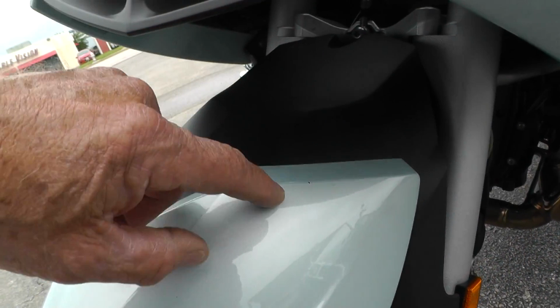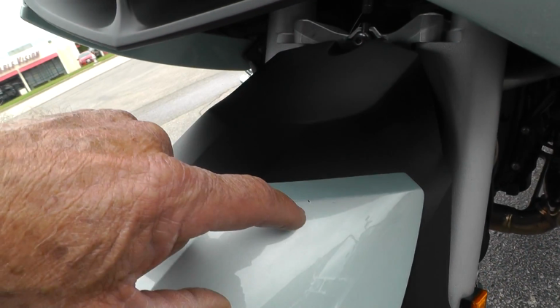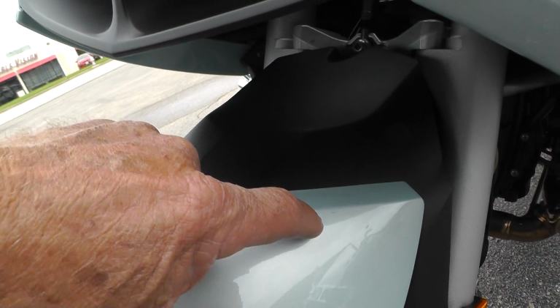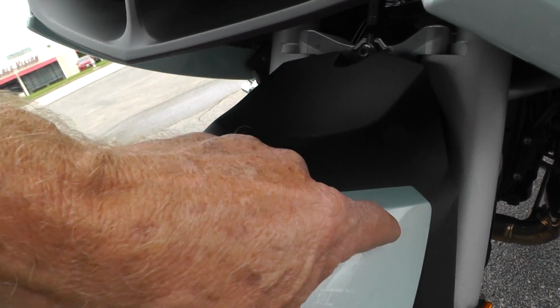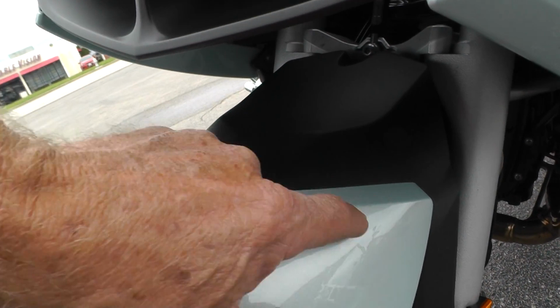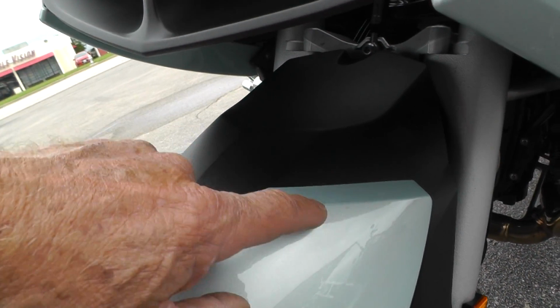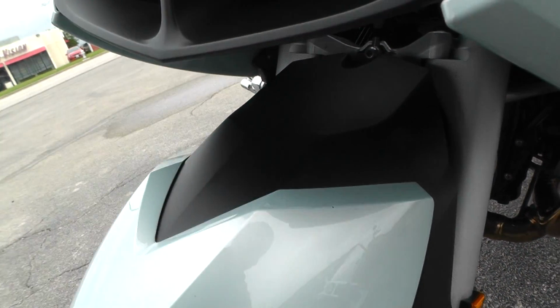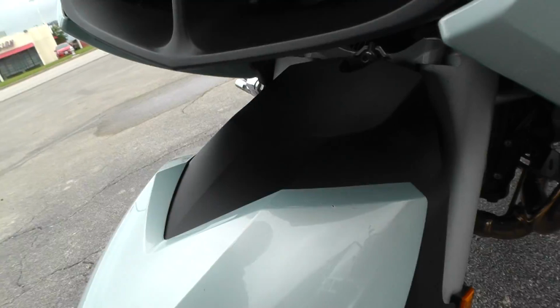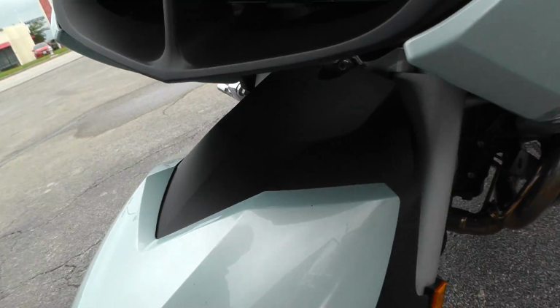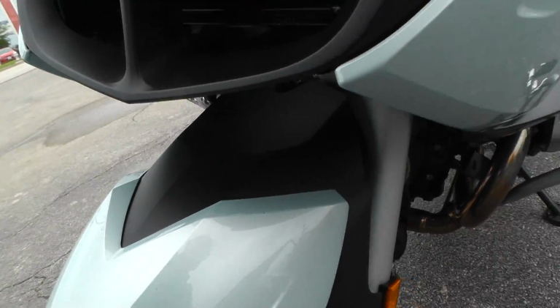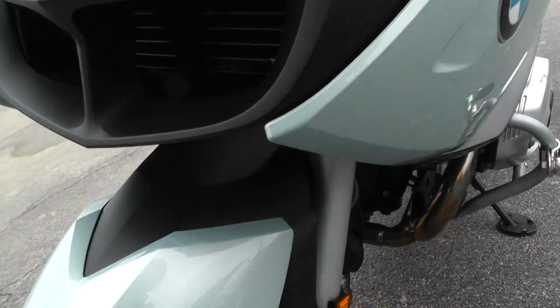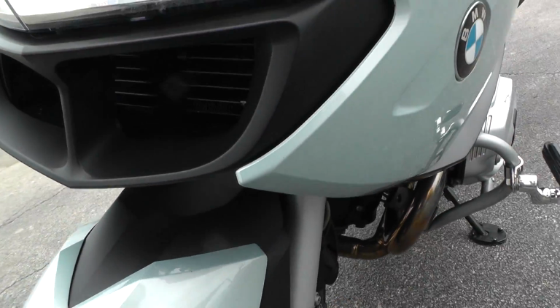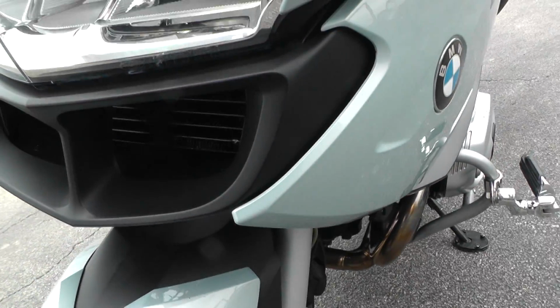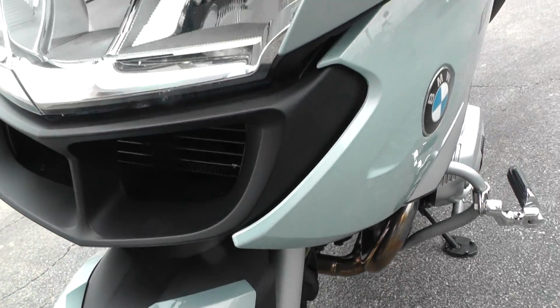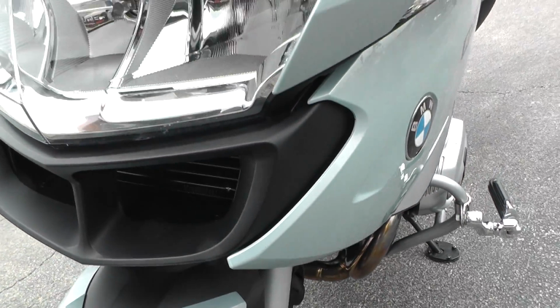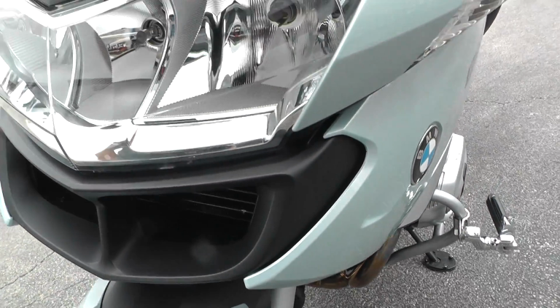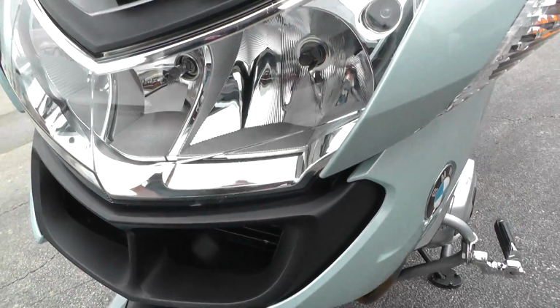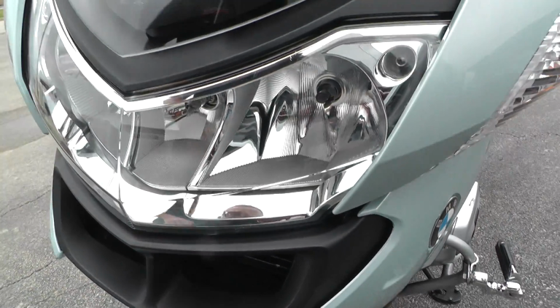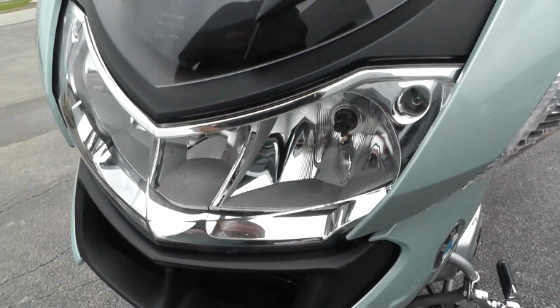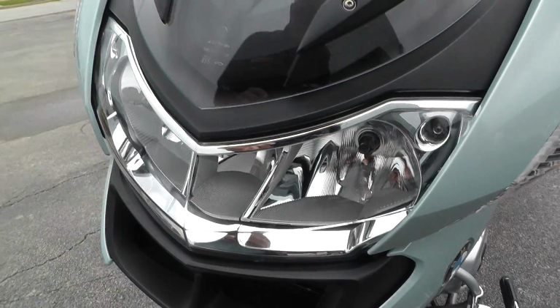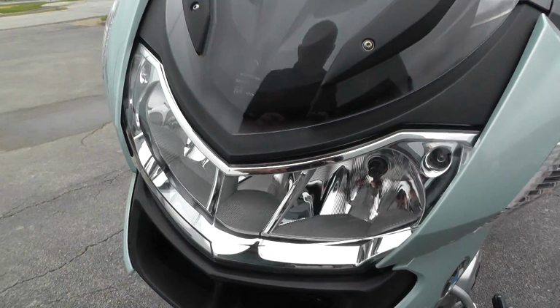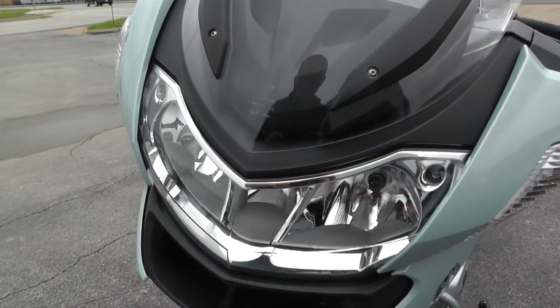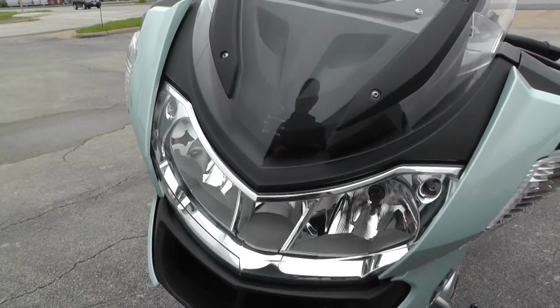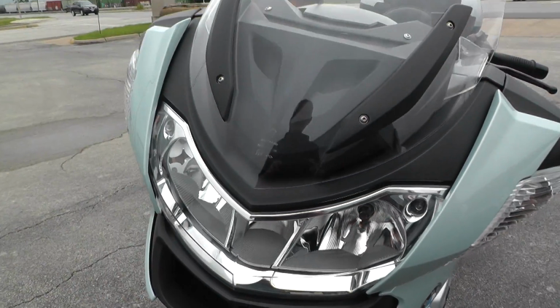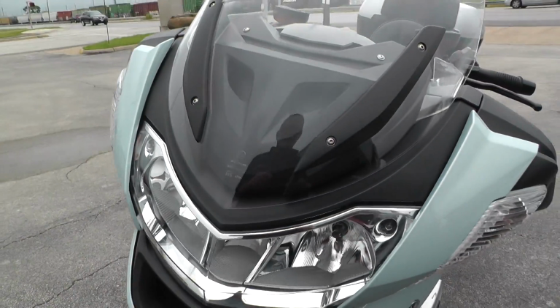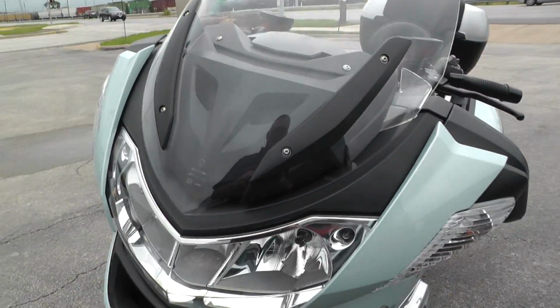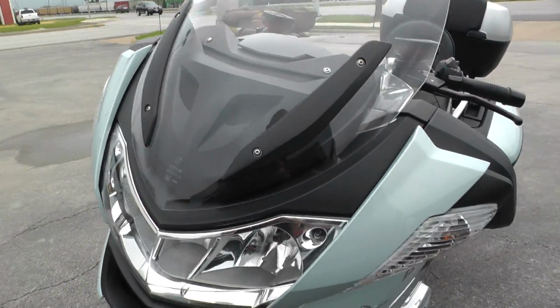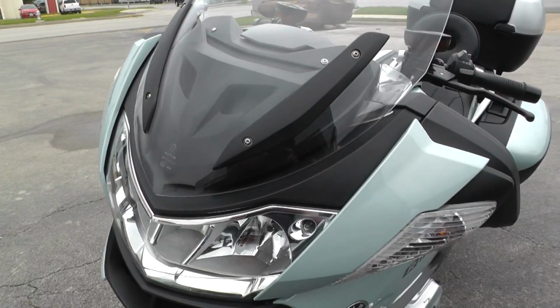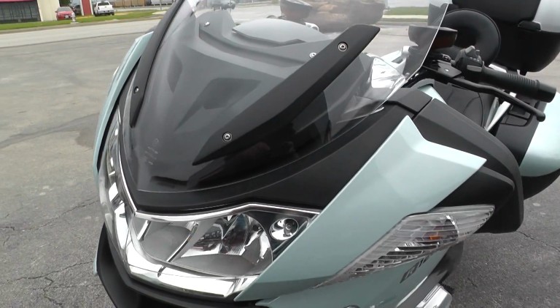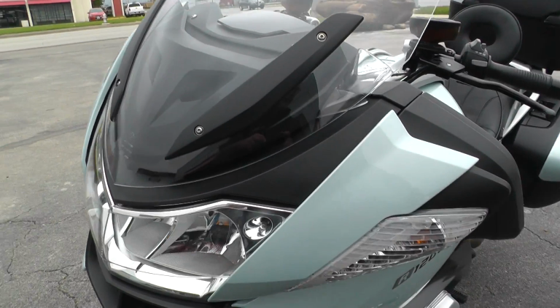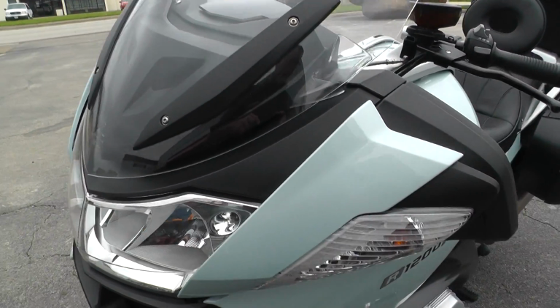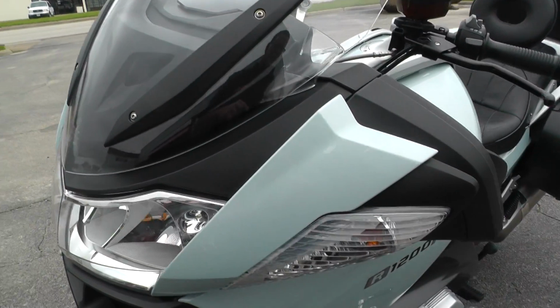A couple of spots right in here. The bike's got good miles on it — a little over 20,000 miles.